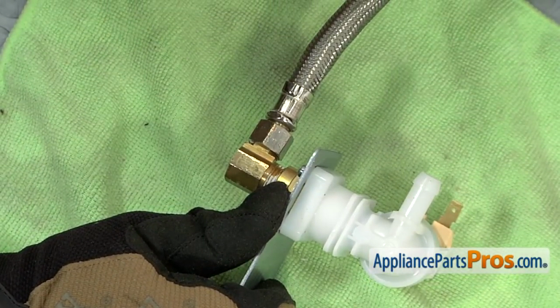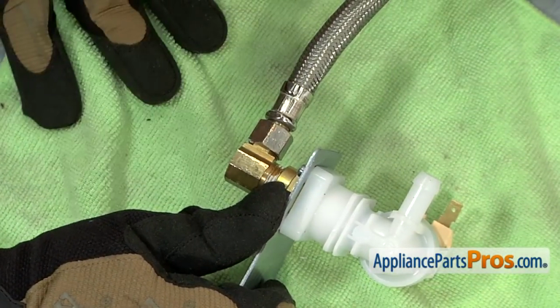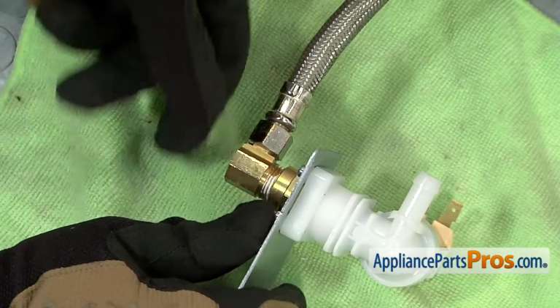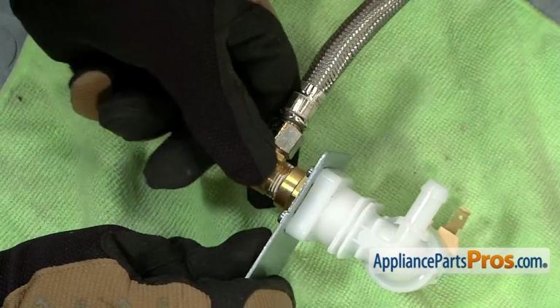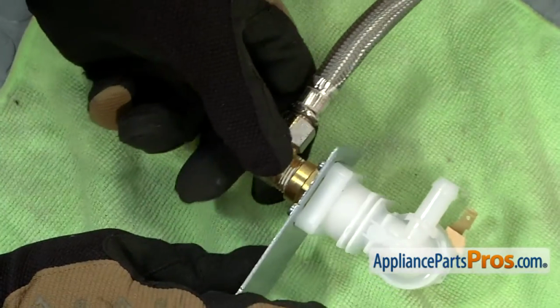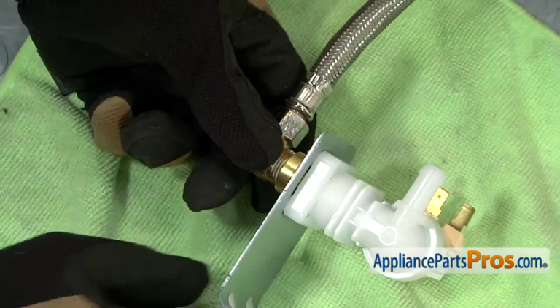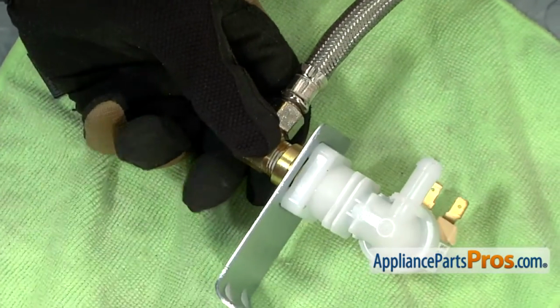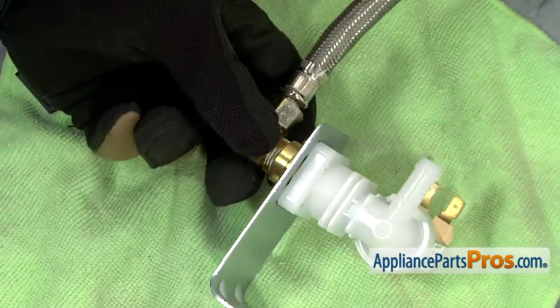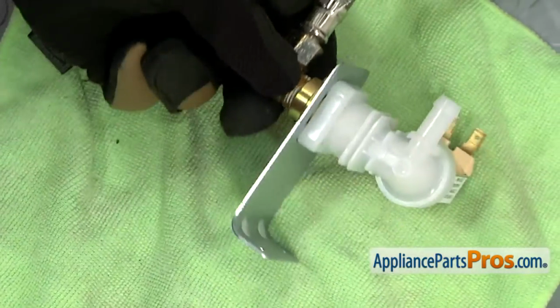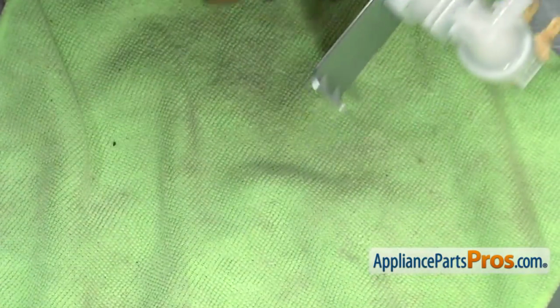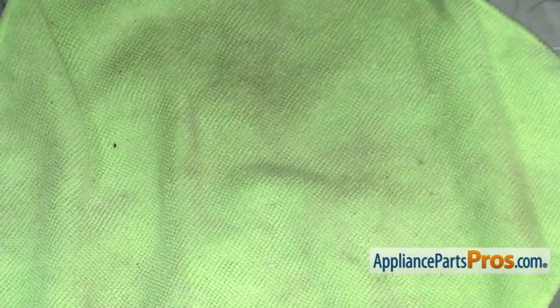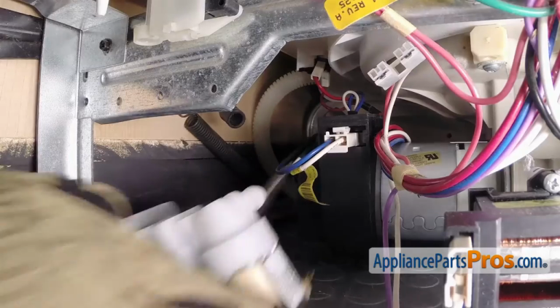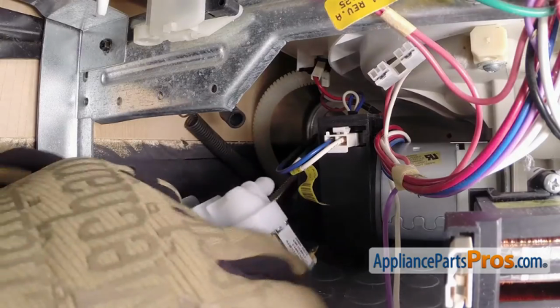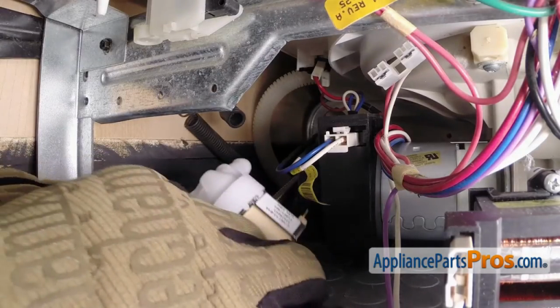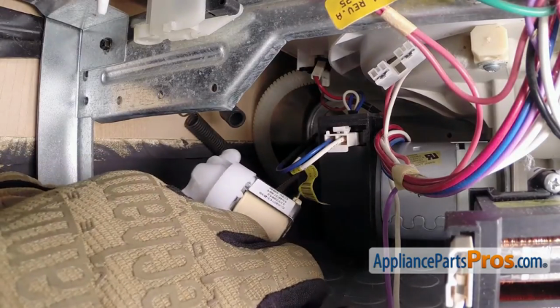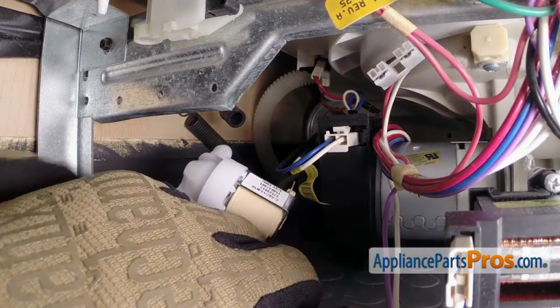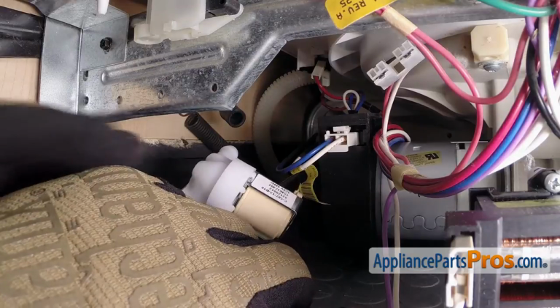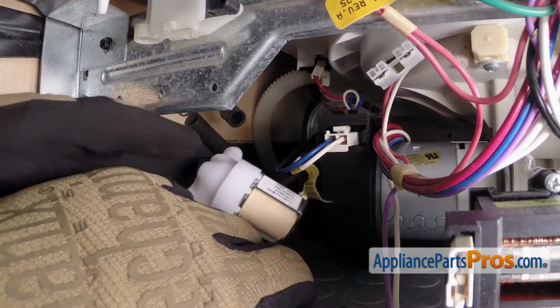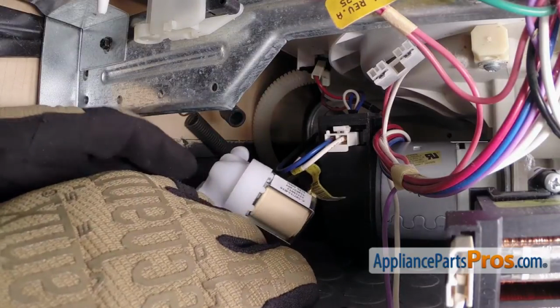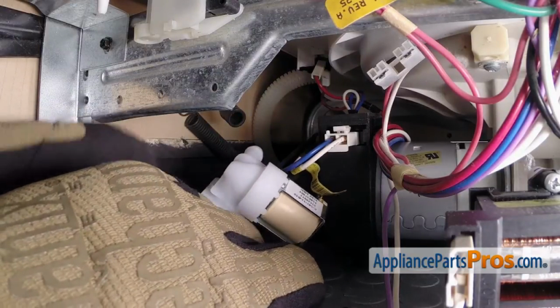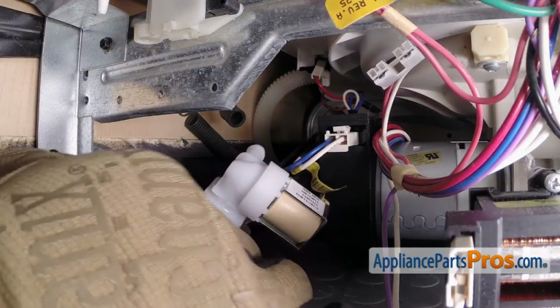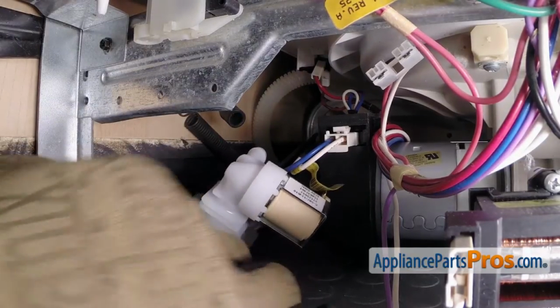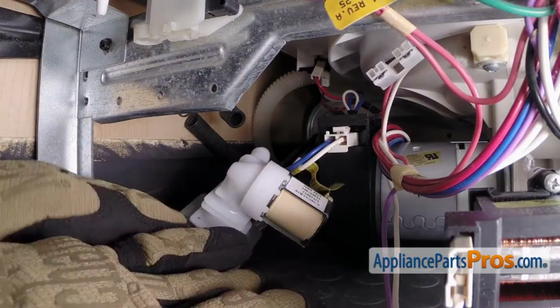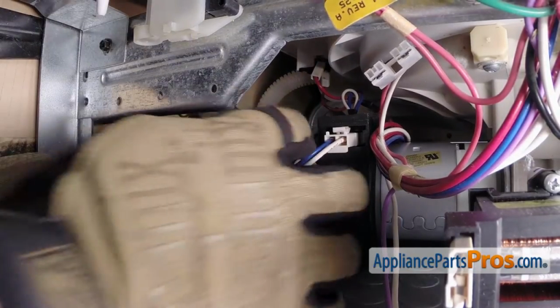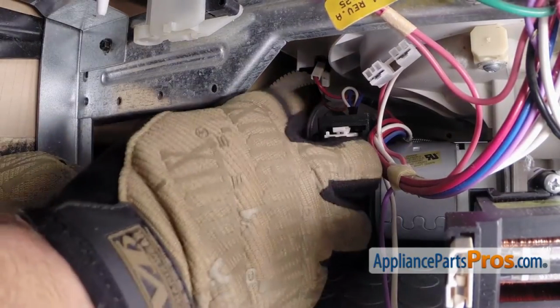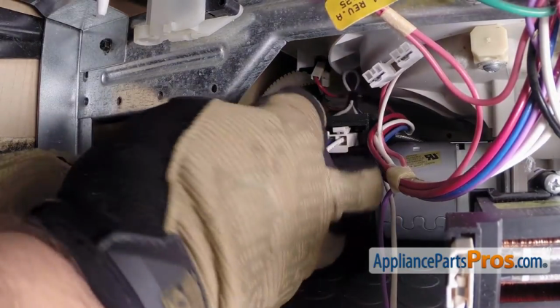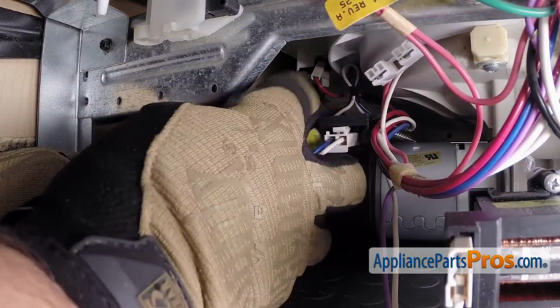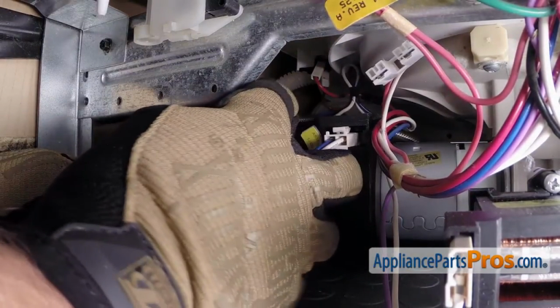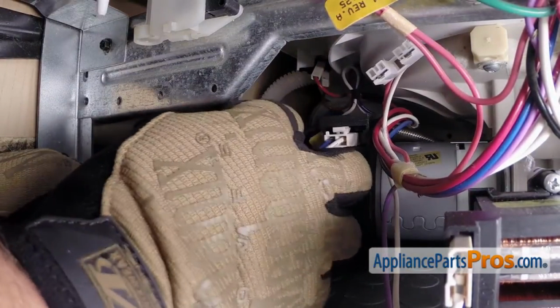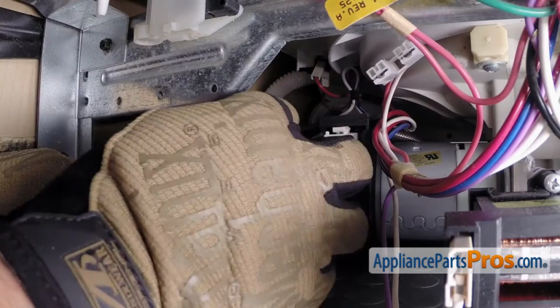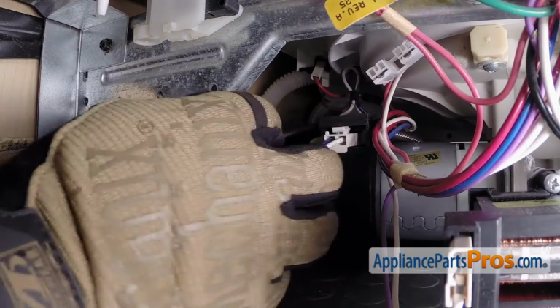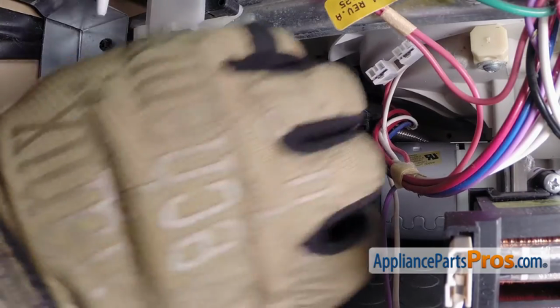Now we can push the water valve back into the dishwasher and attach everything to it. With the valve back underneath the dishwasher, we can reach up and grab that black hose and put it down onto the fitting, and then put the clamp on it.